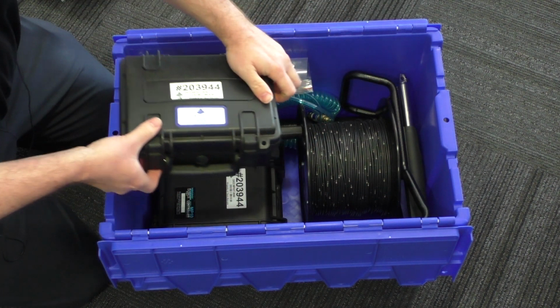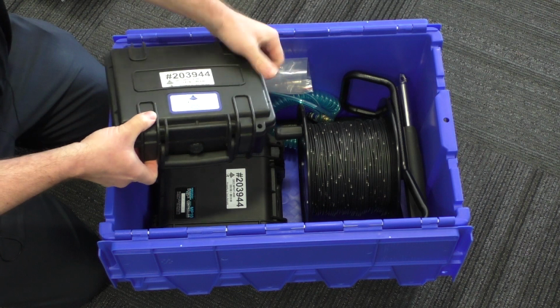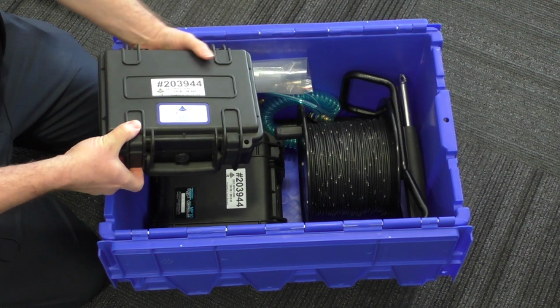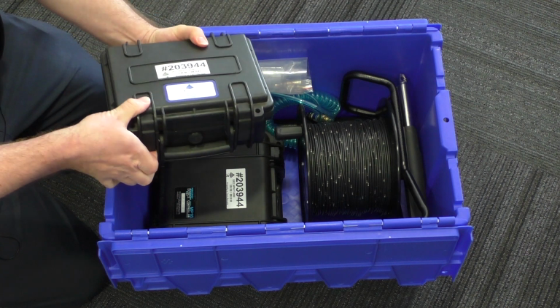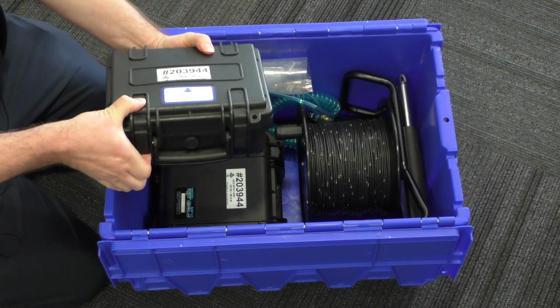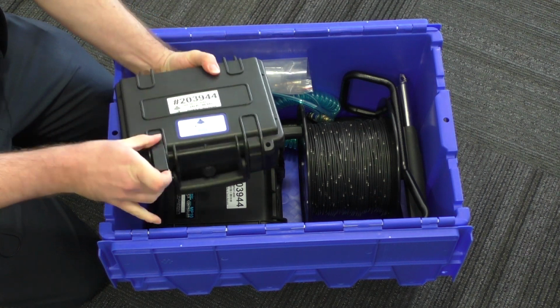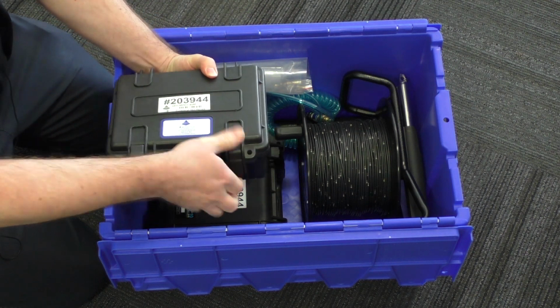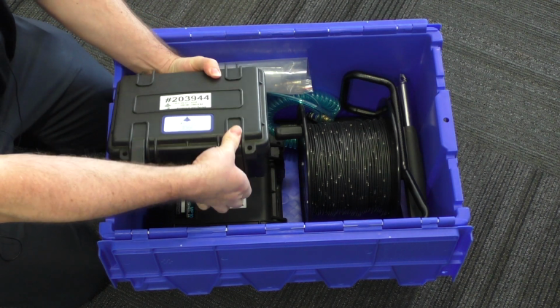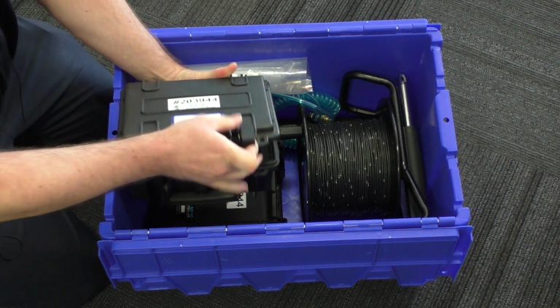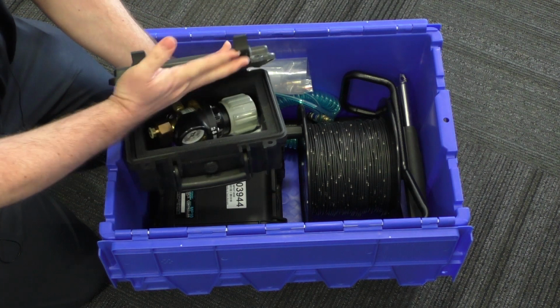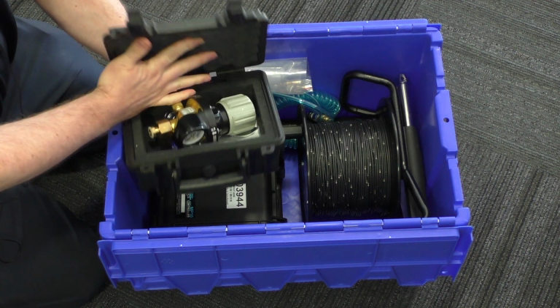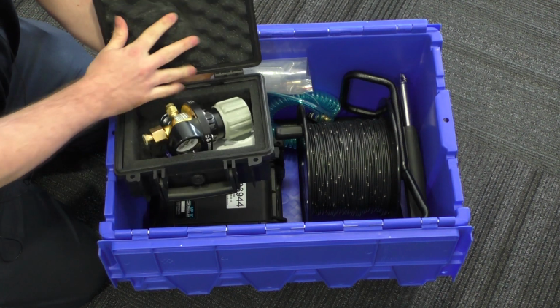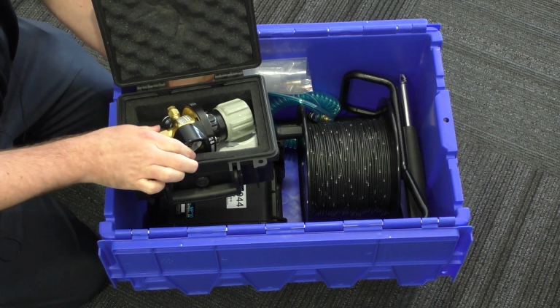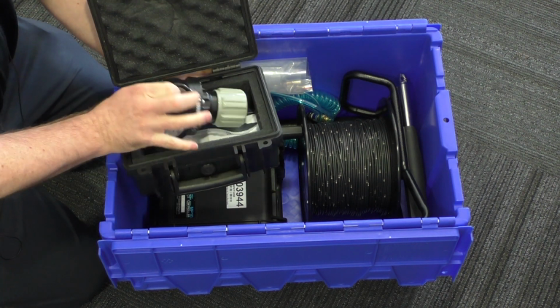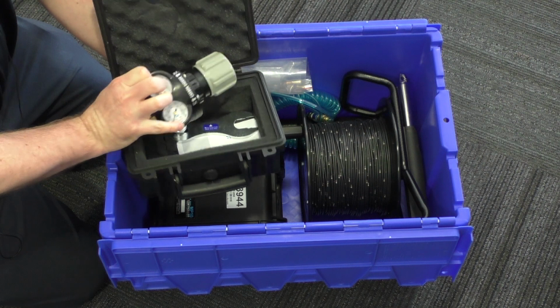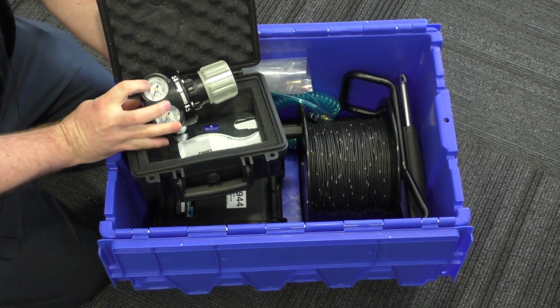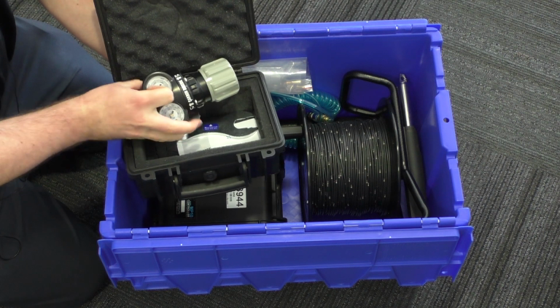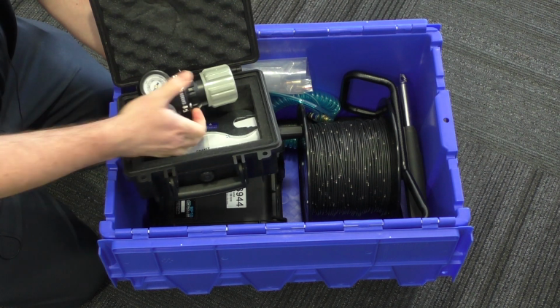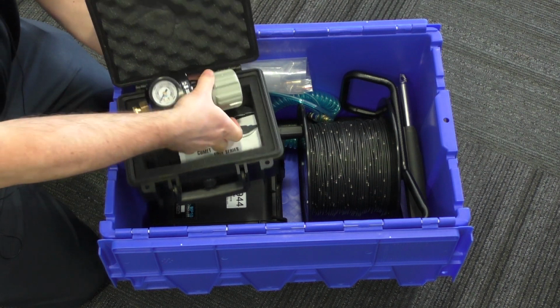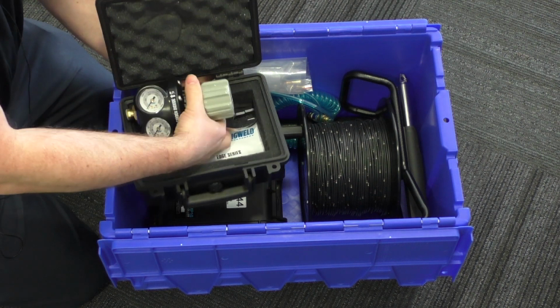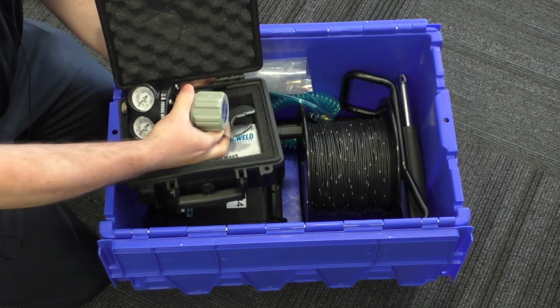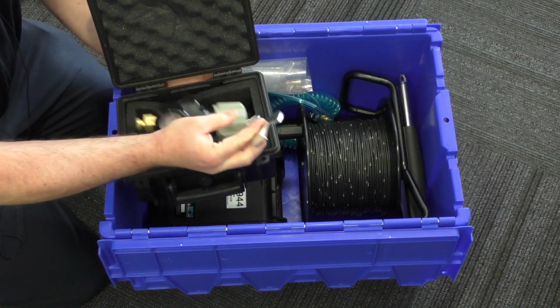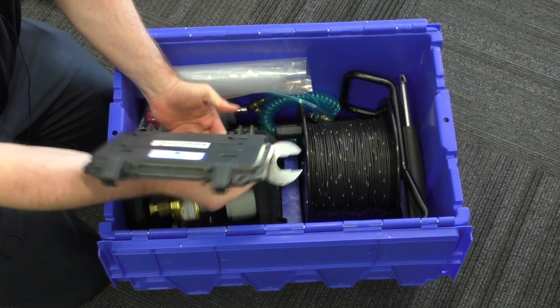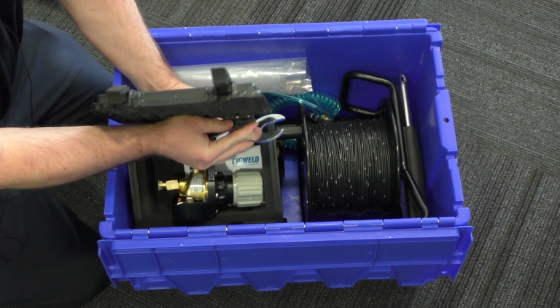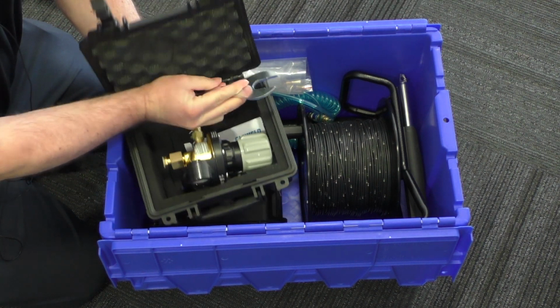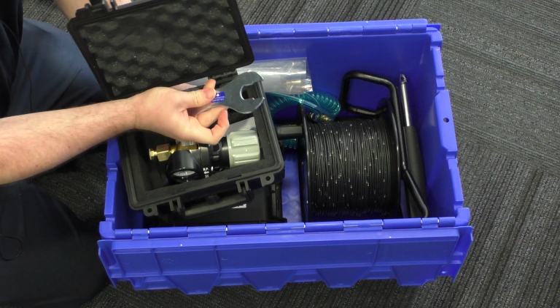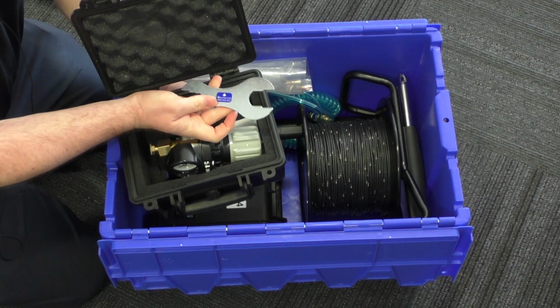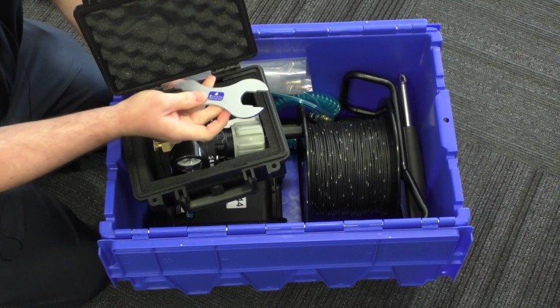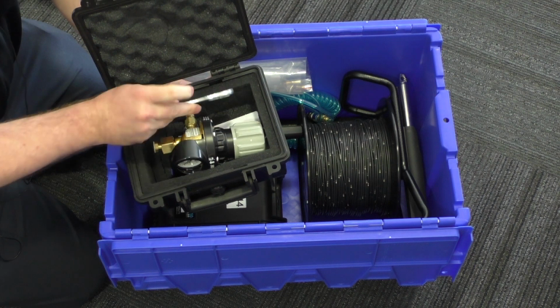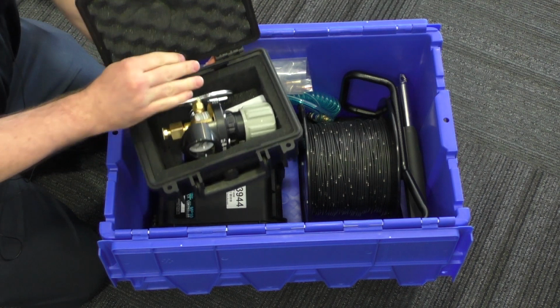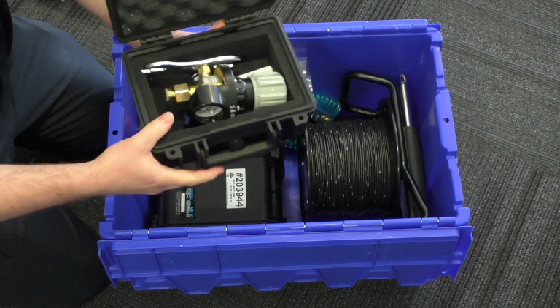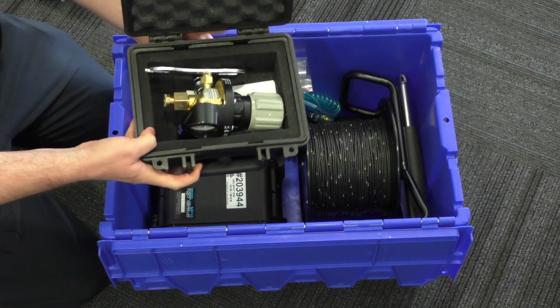Inside this box we have a CO2 regulator, a little spanner to help you connect it — it's manual.